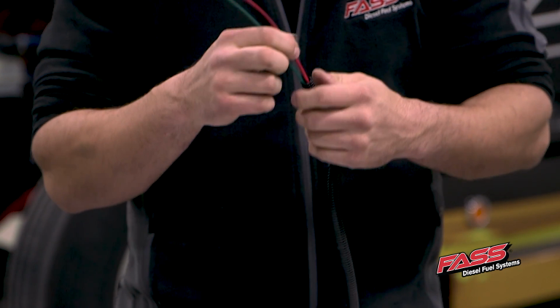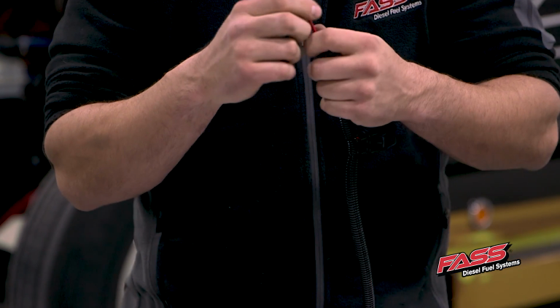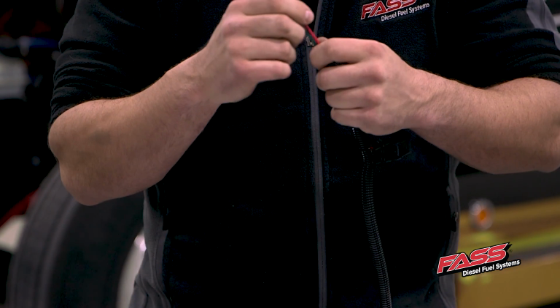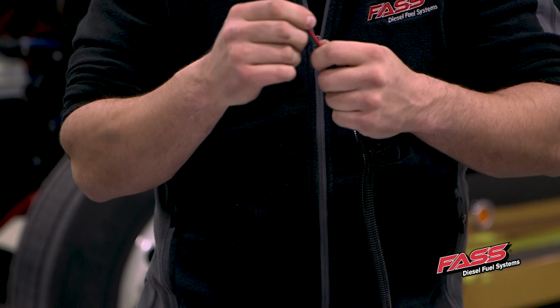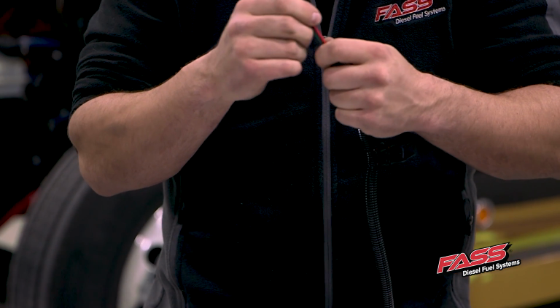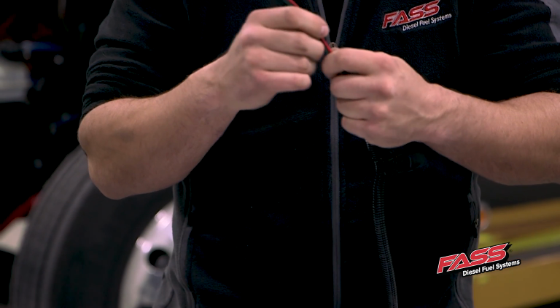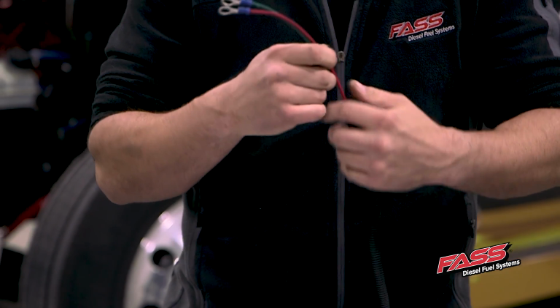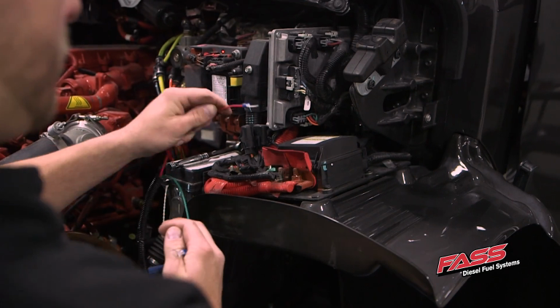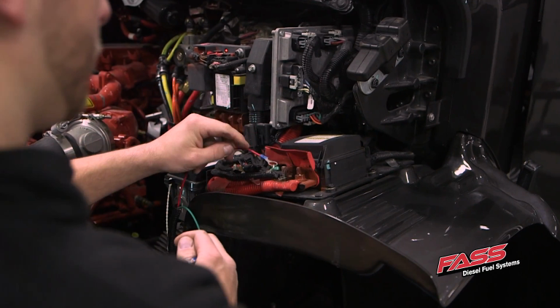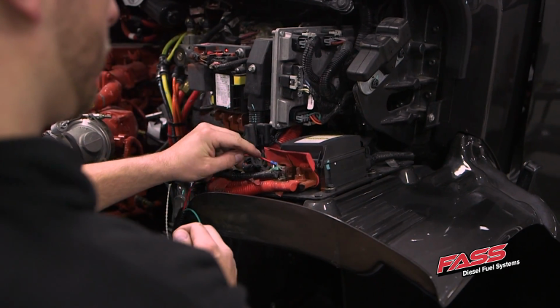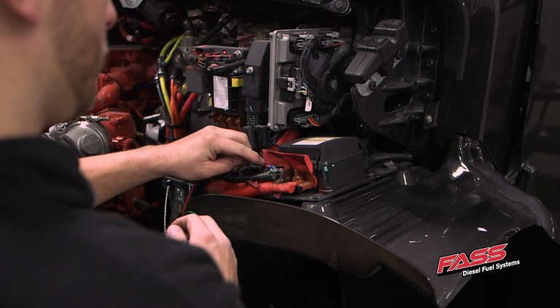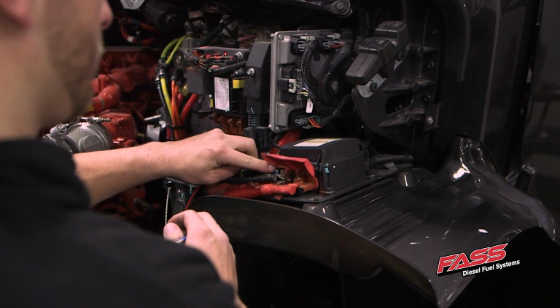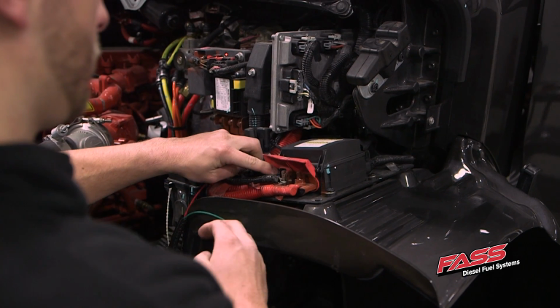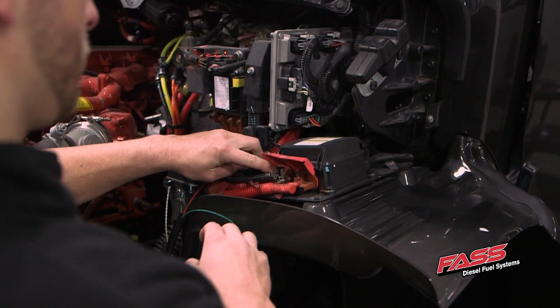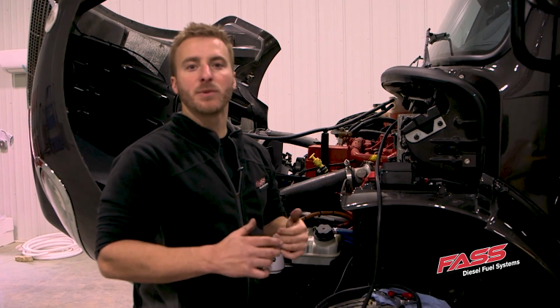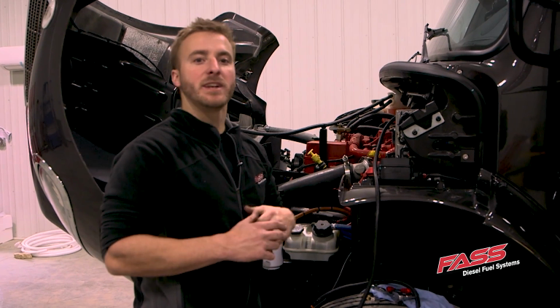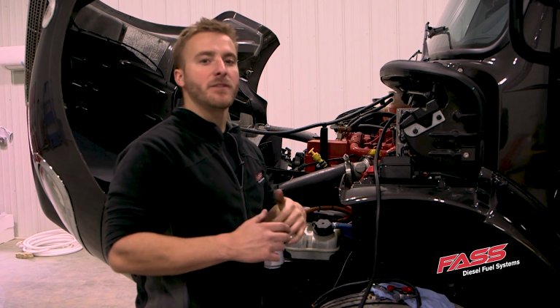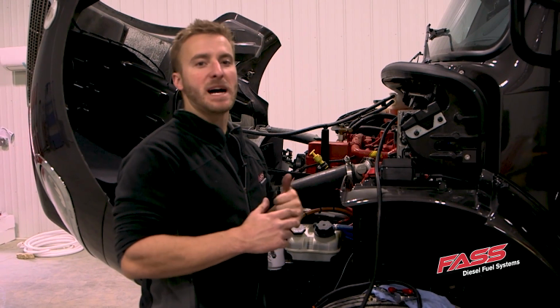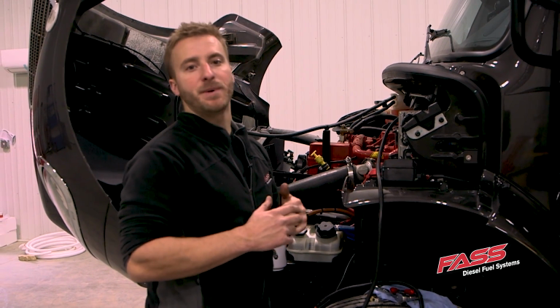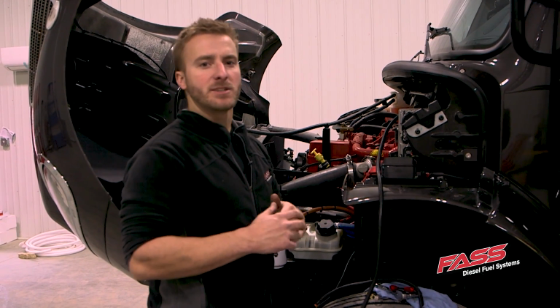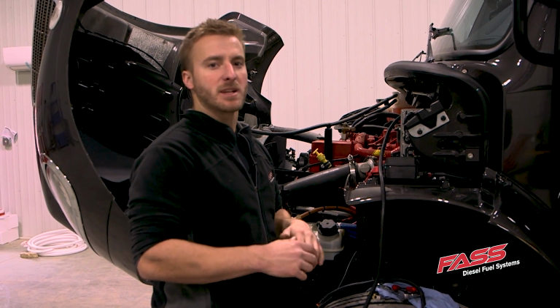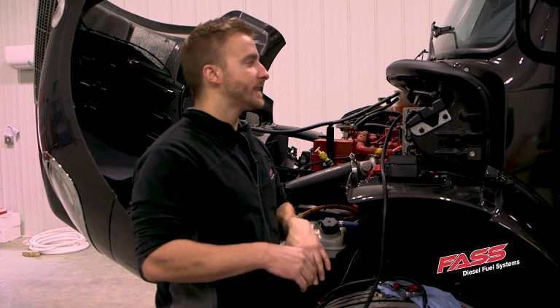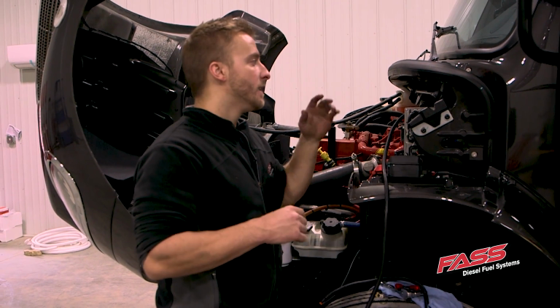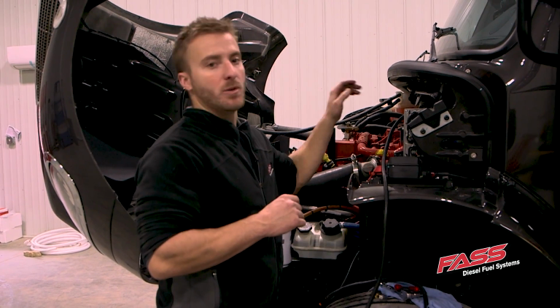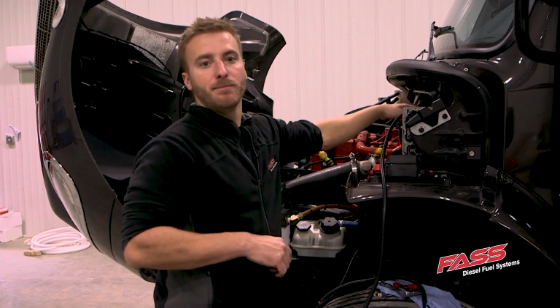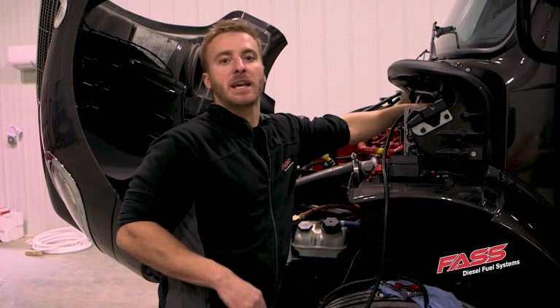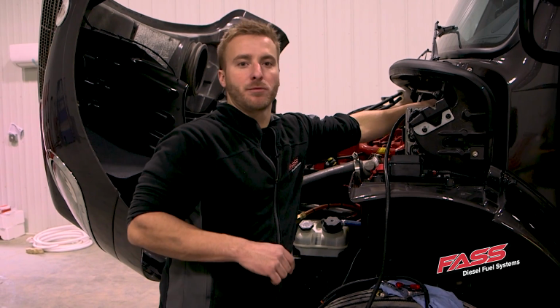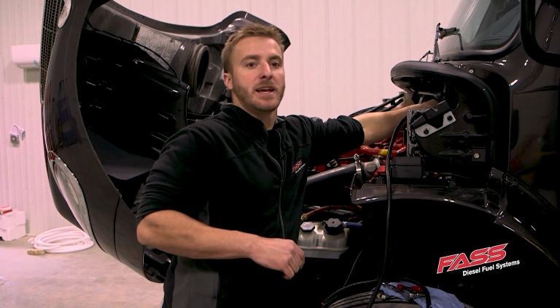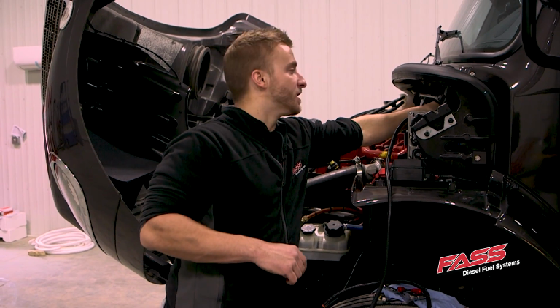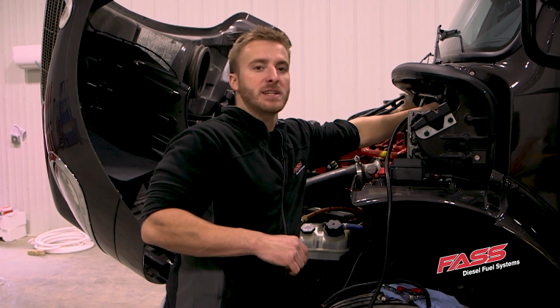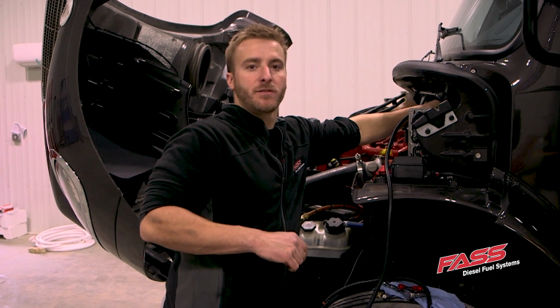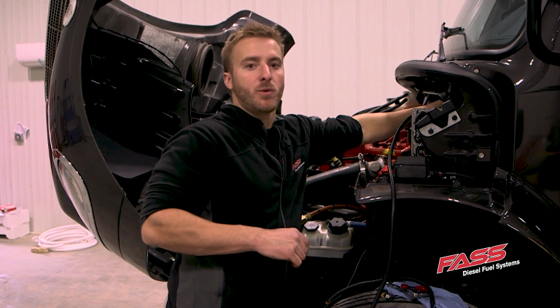There we go, we're ready to put the wire harness on the truck. Now that we have our negative and positive battery terminals connected along with mounting our relay up to the harness on the firewall.